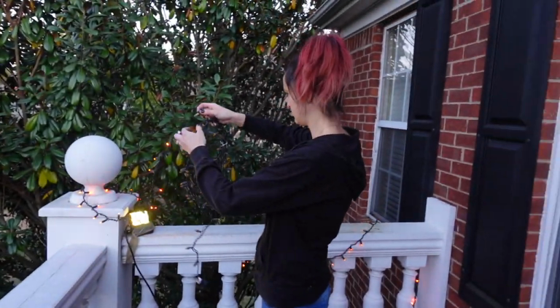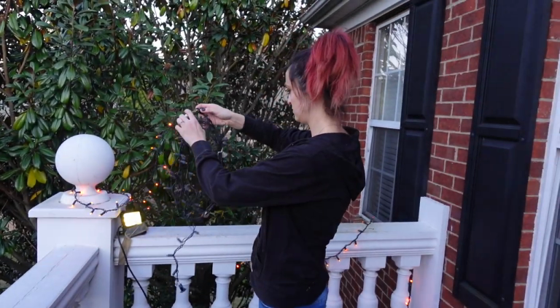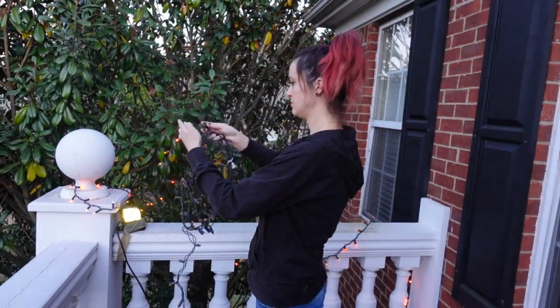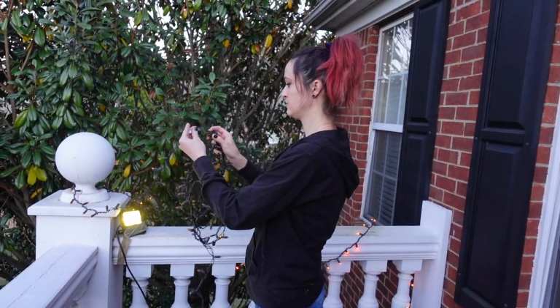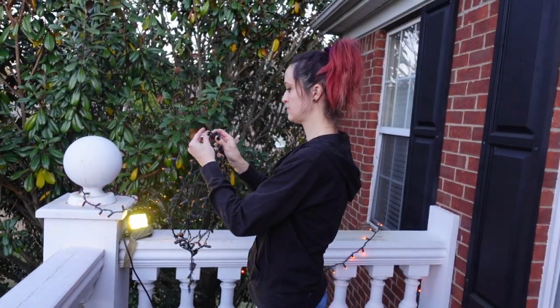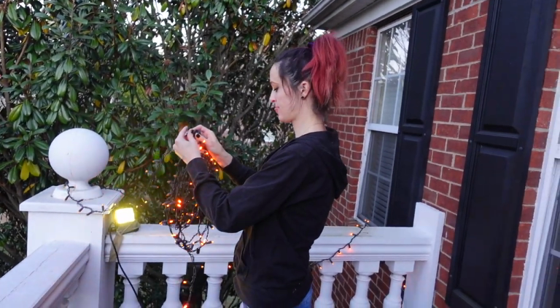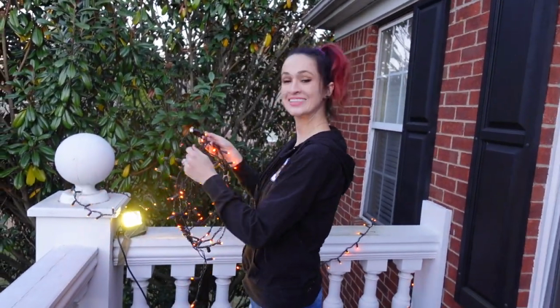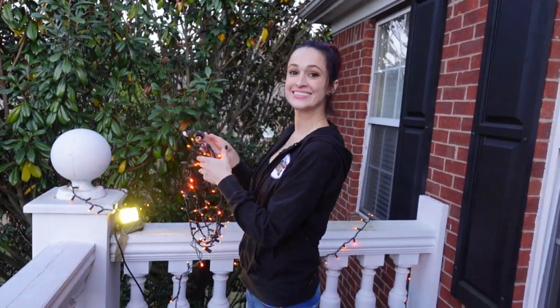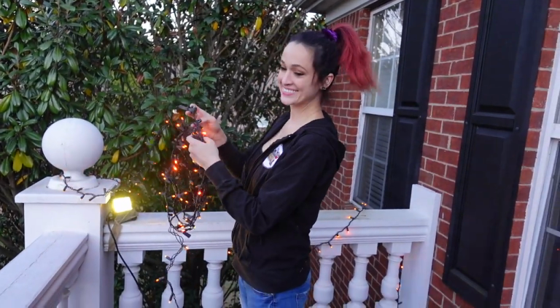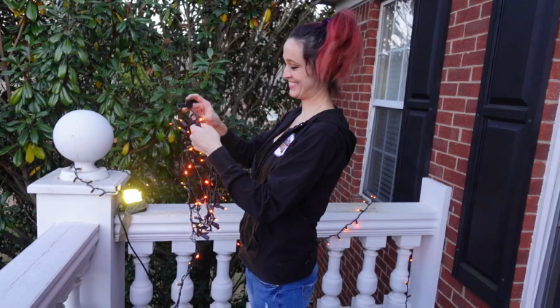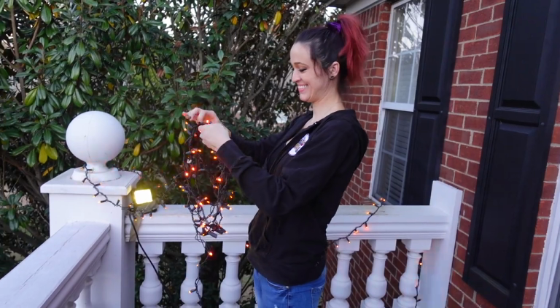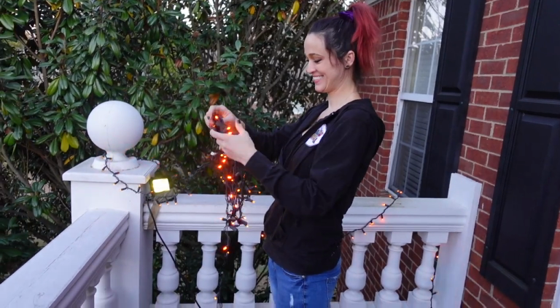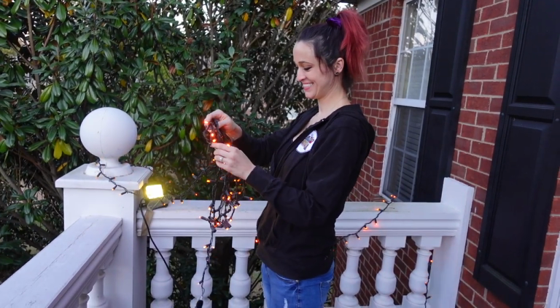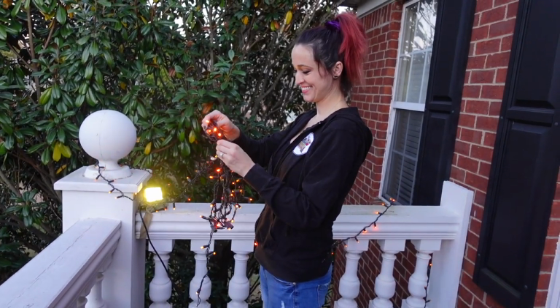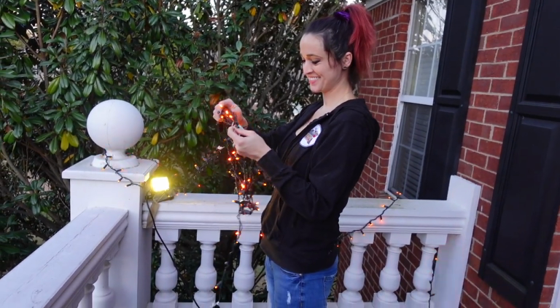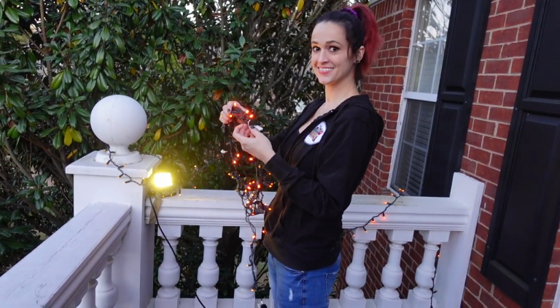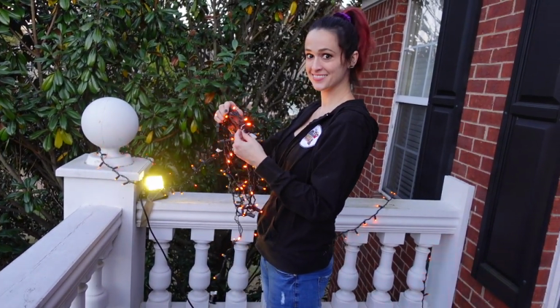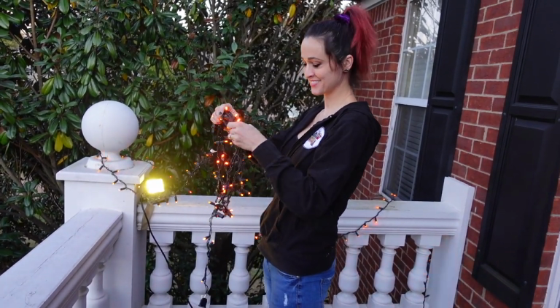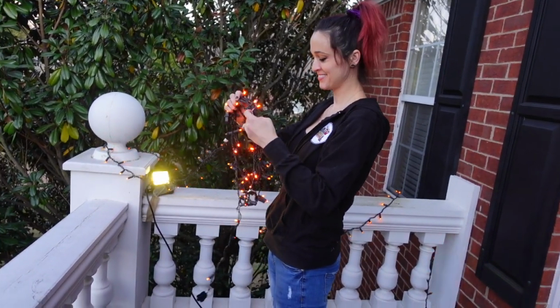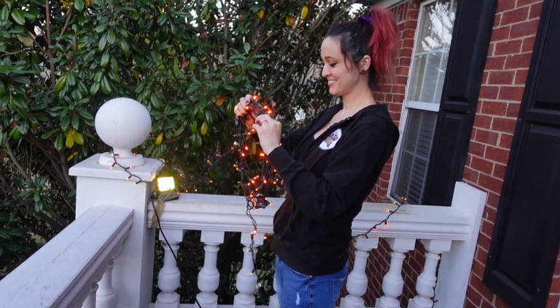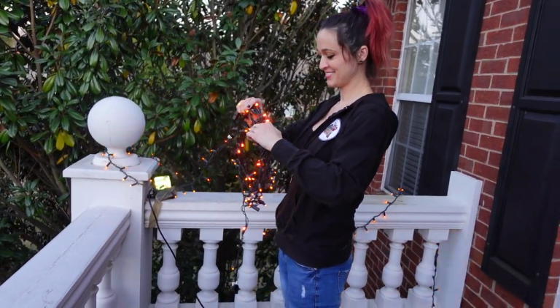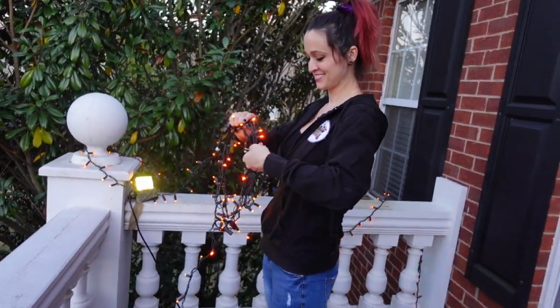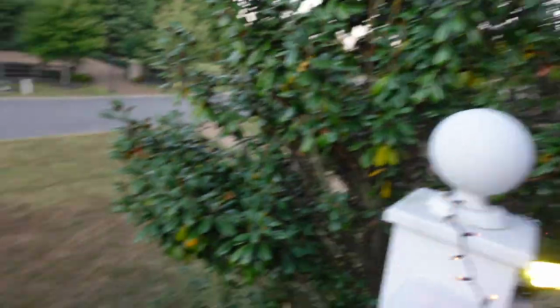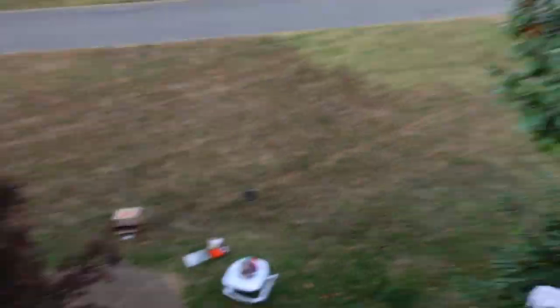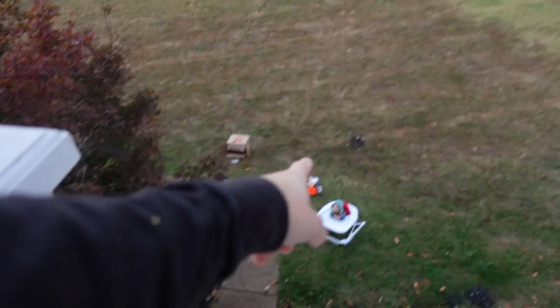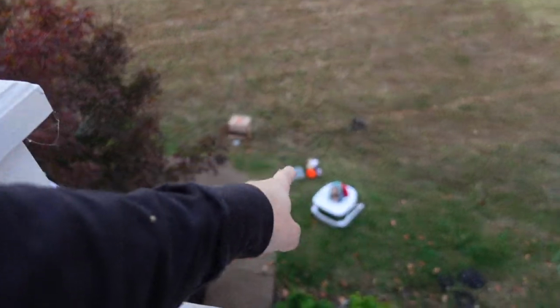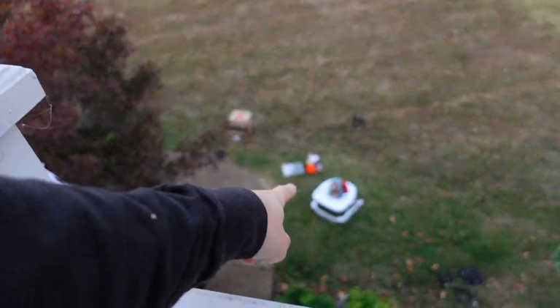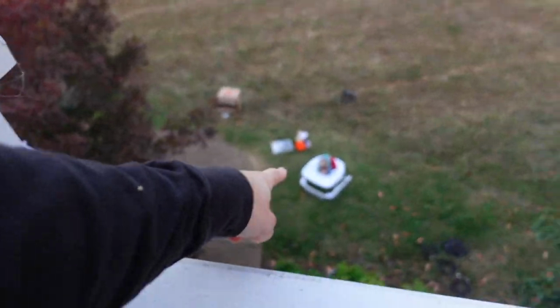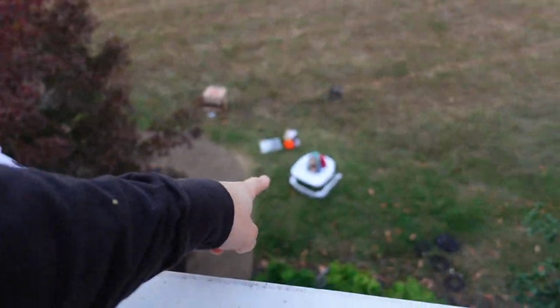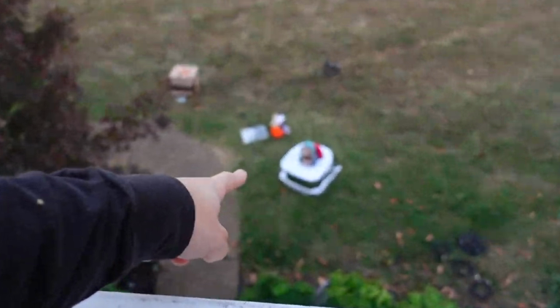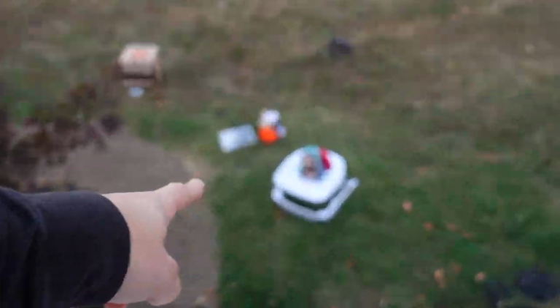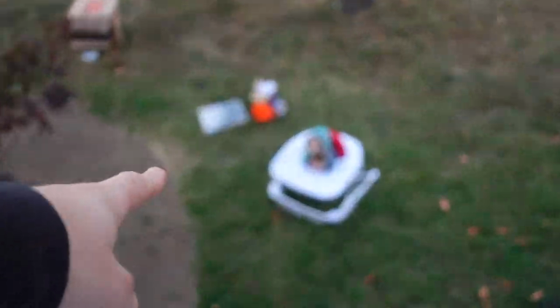Mom and Dad are putting the twinkle lights on the roof. I think this is going to look so good. Baby's looking cute as ever. I love you.